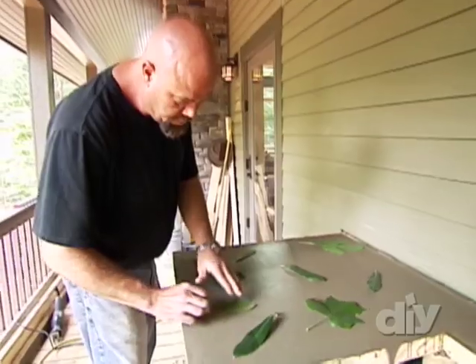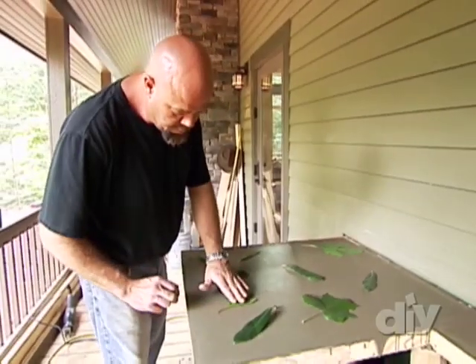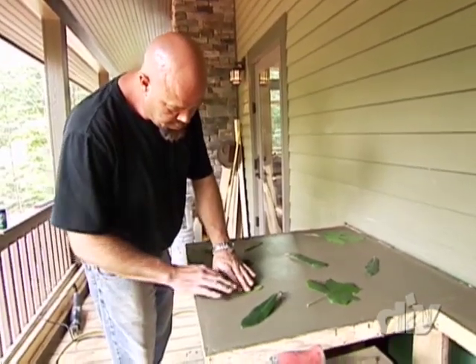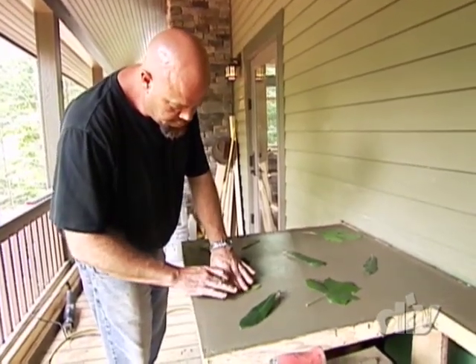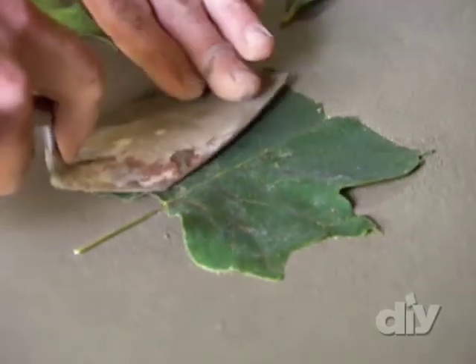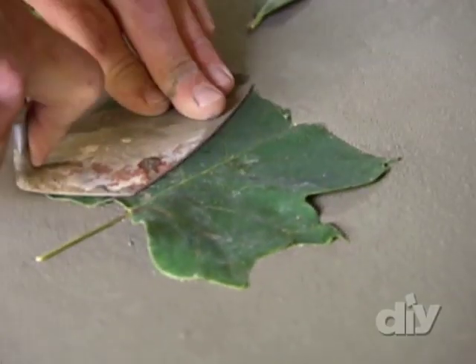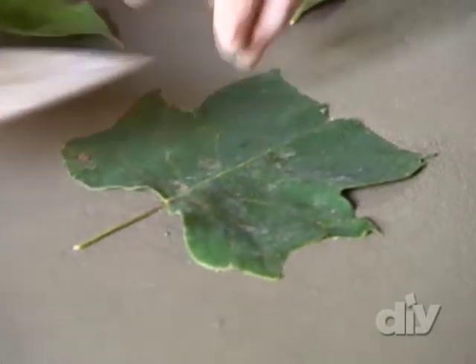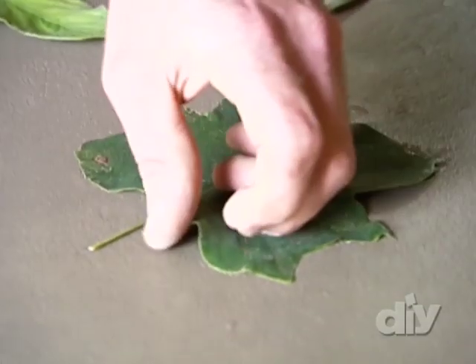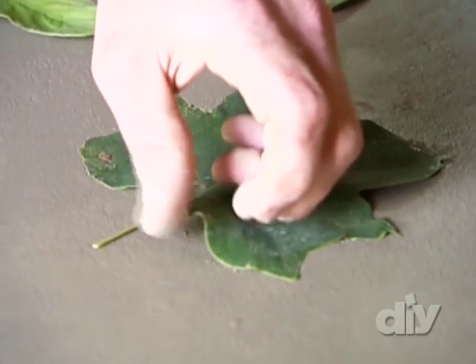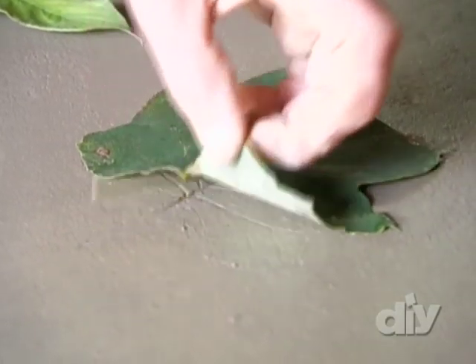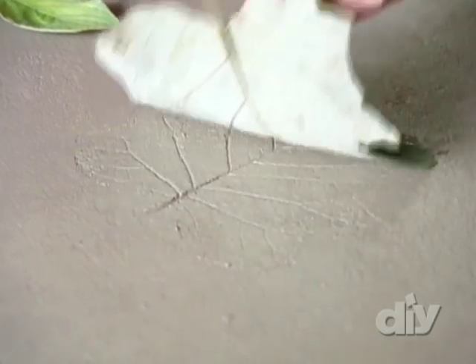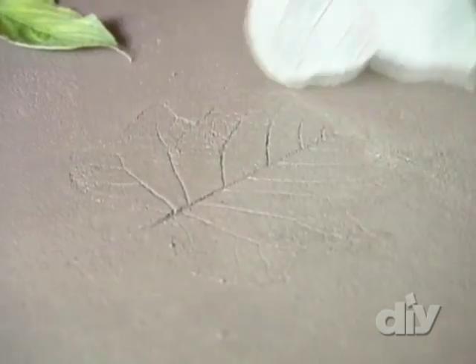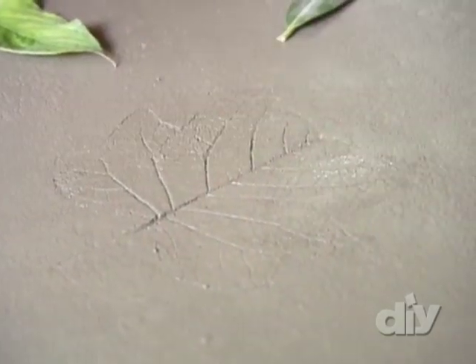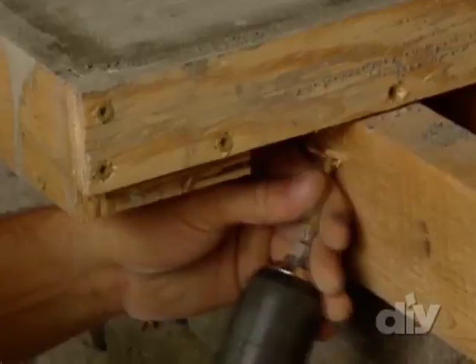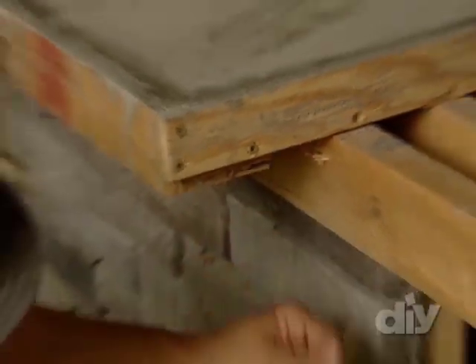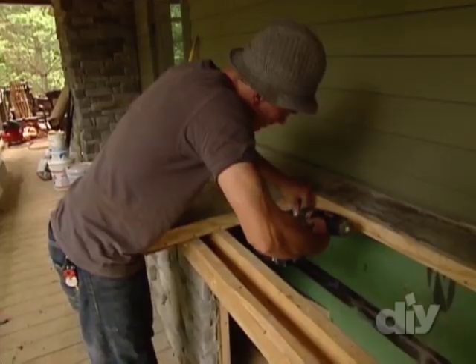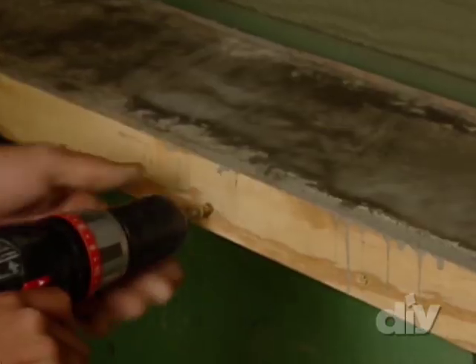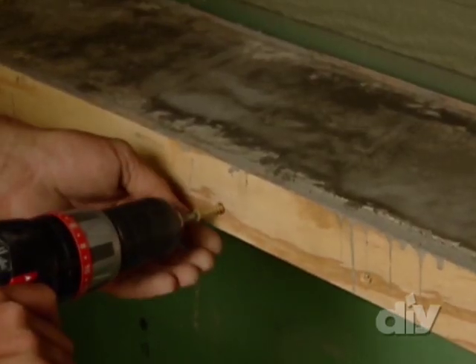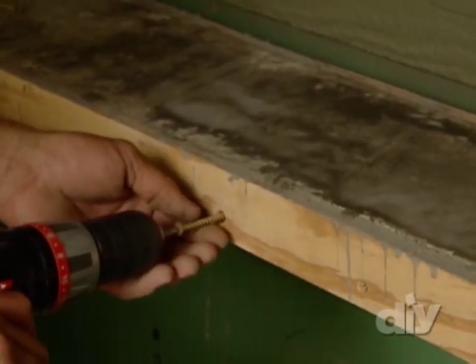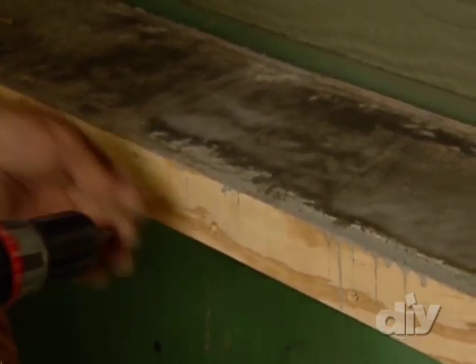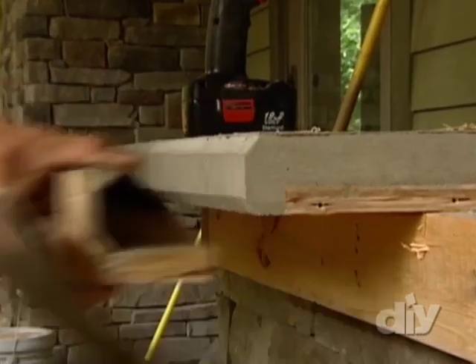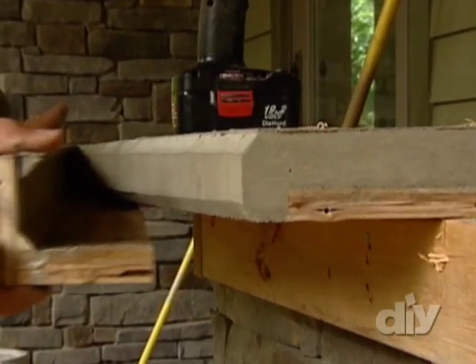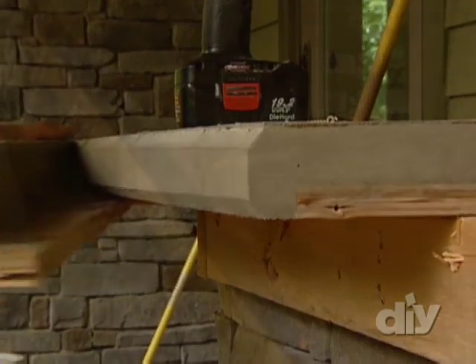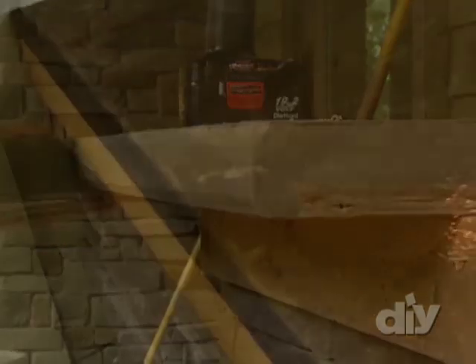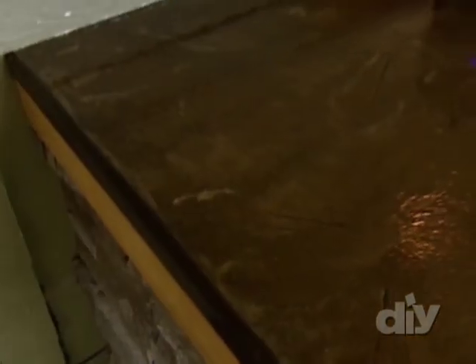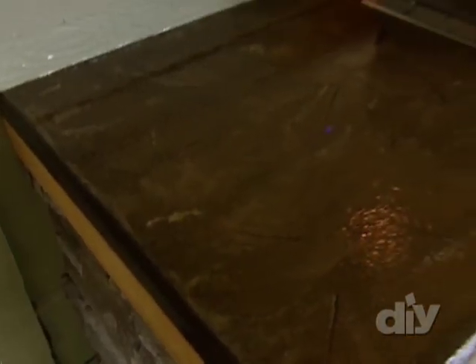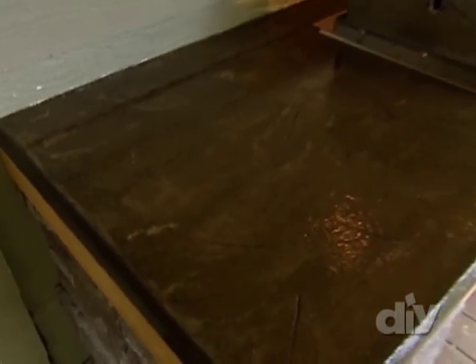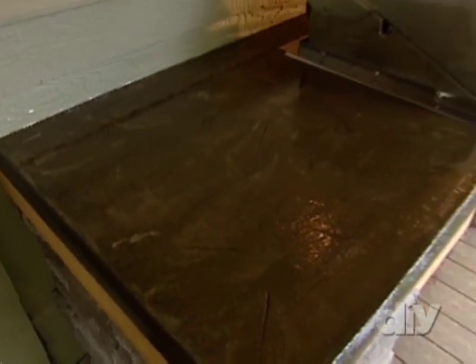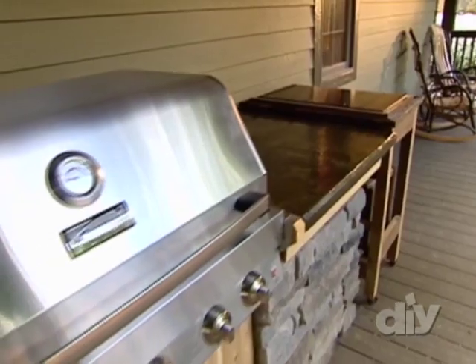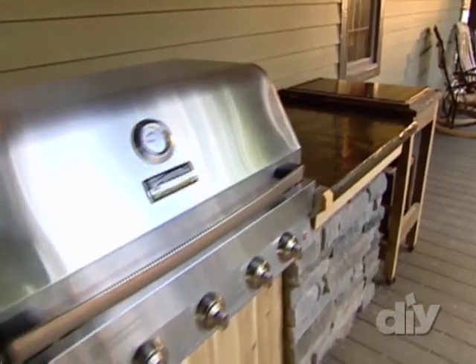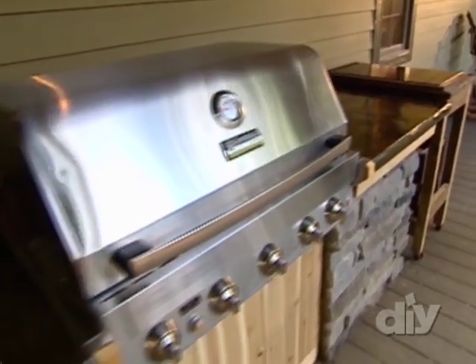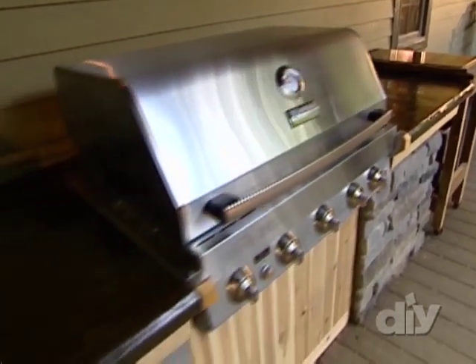For an added custom touch, add a design. We're pressing leaves into the top for a rustic look. Allow 24 hours for the concrete to set completely and remove the forms. Seal the surface and now your cool and custom work is ready to be shown off.